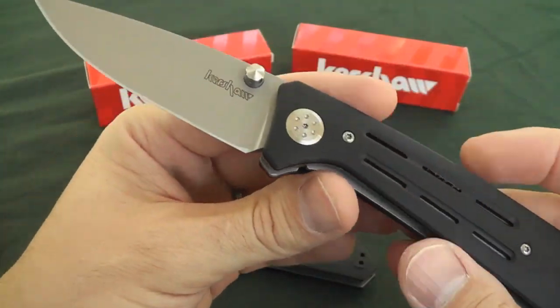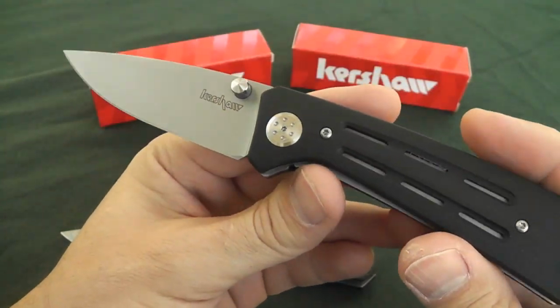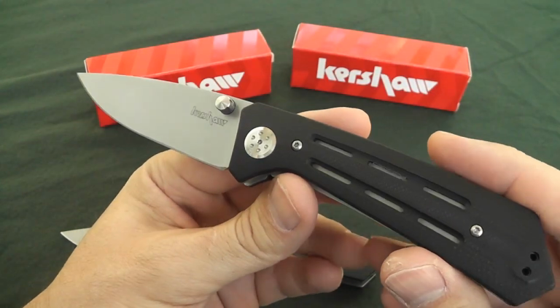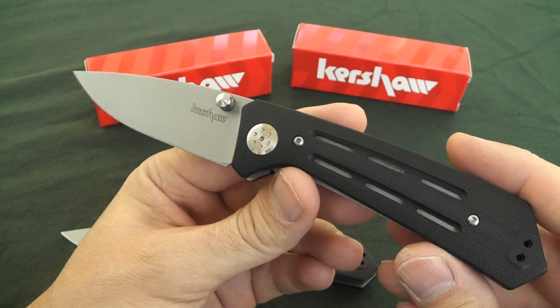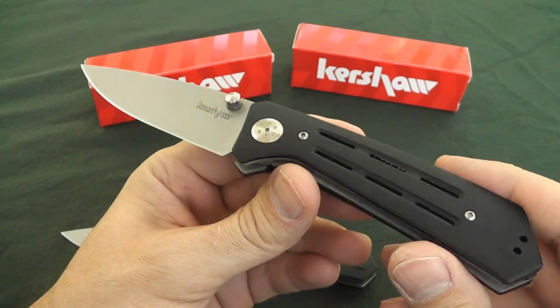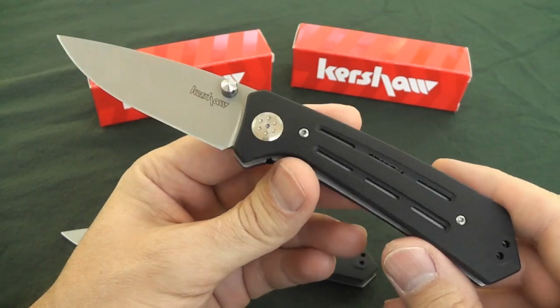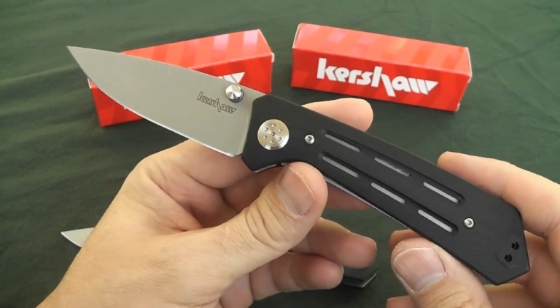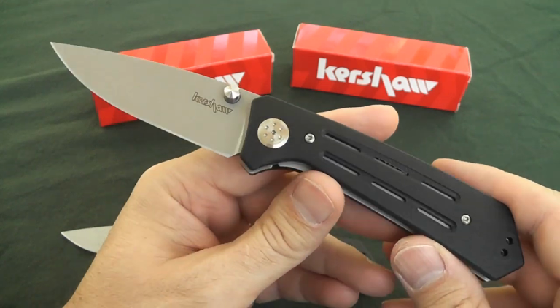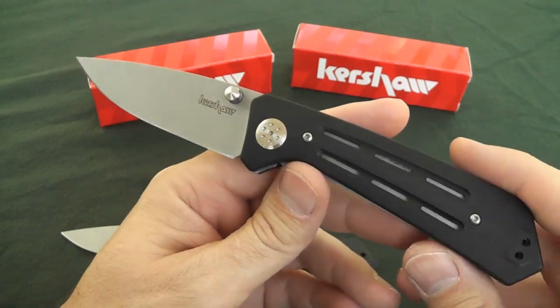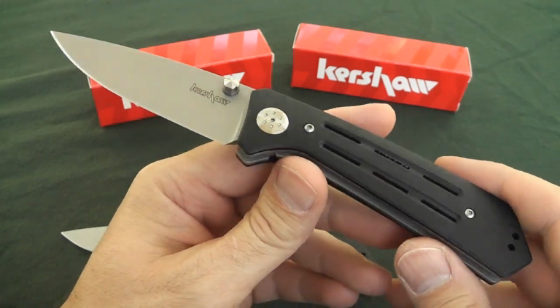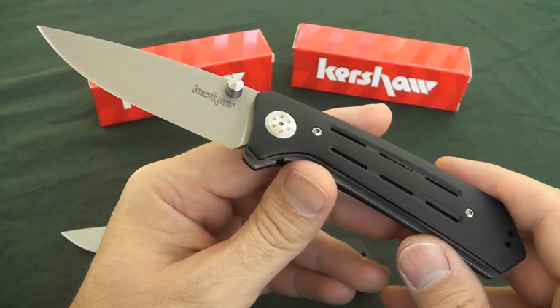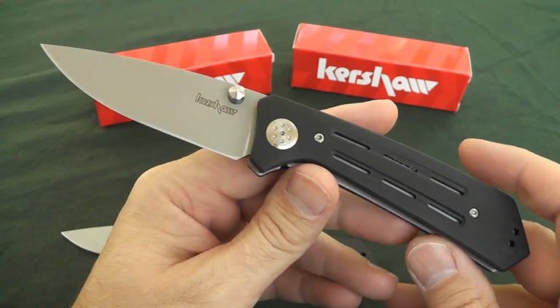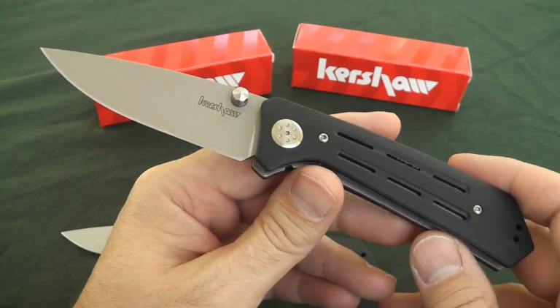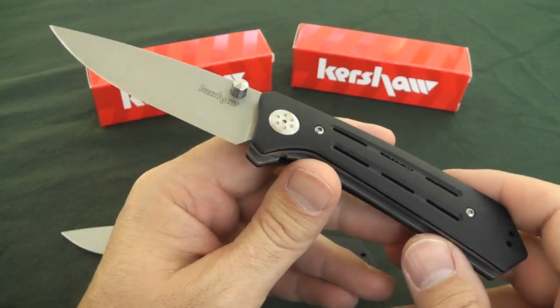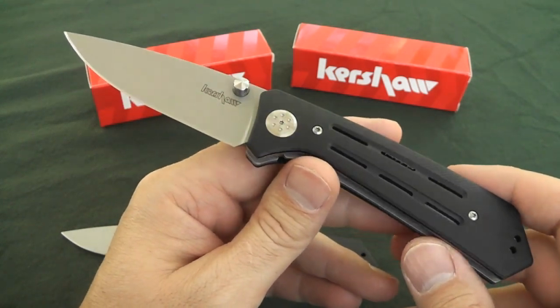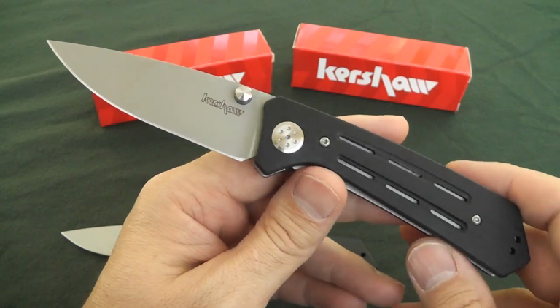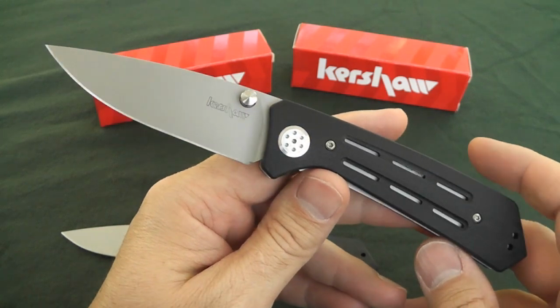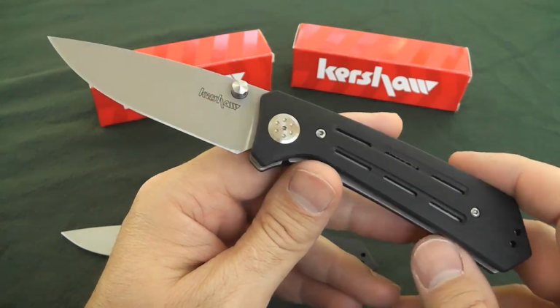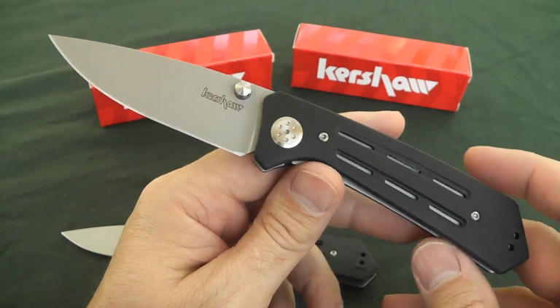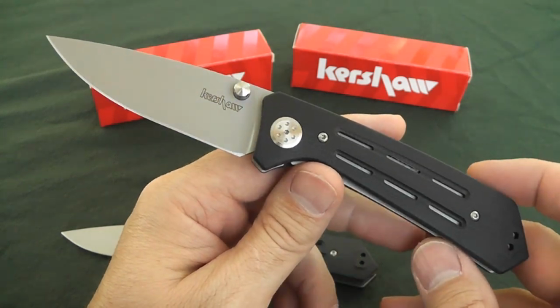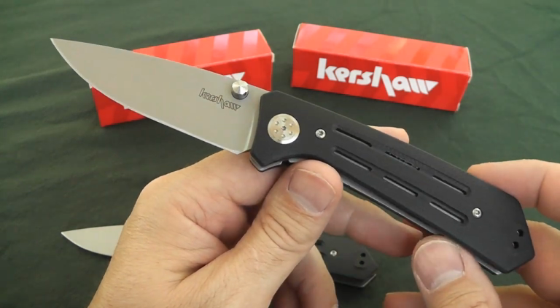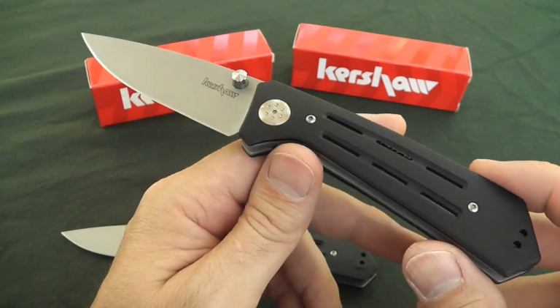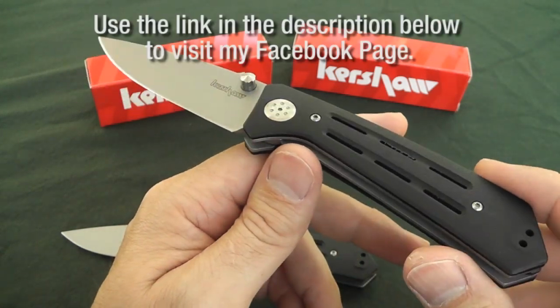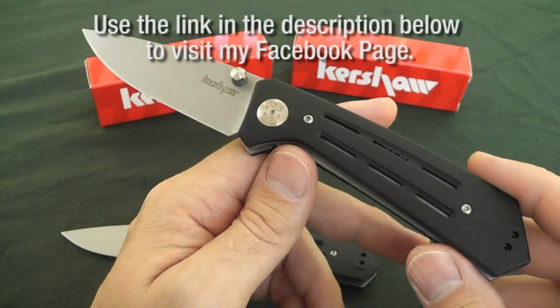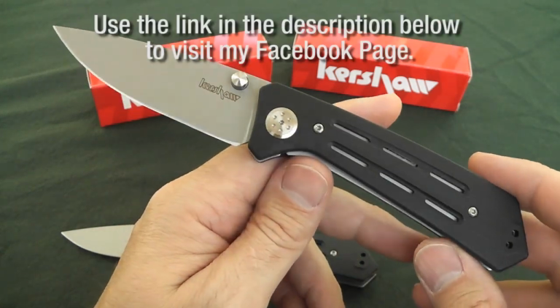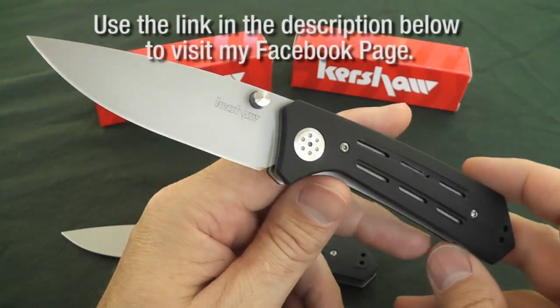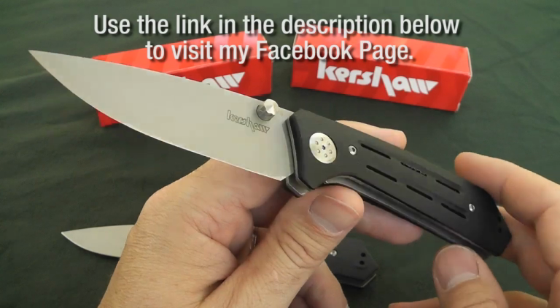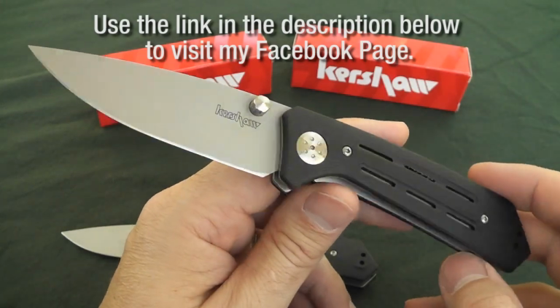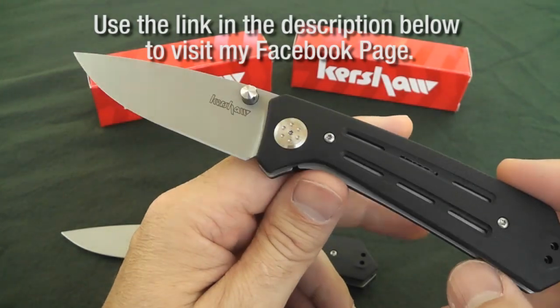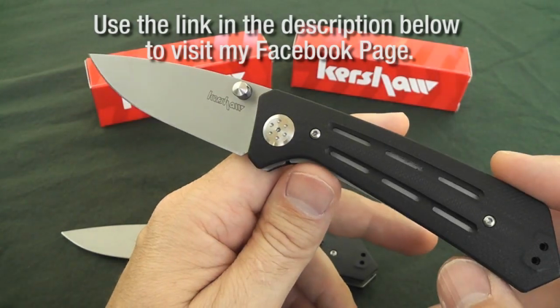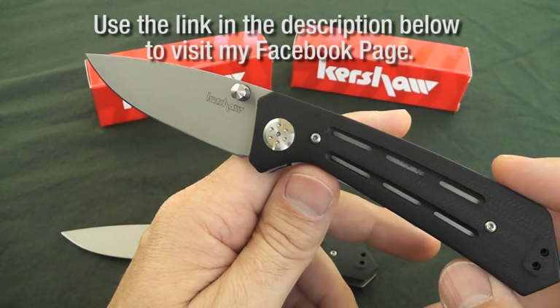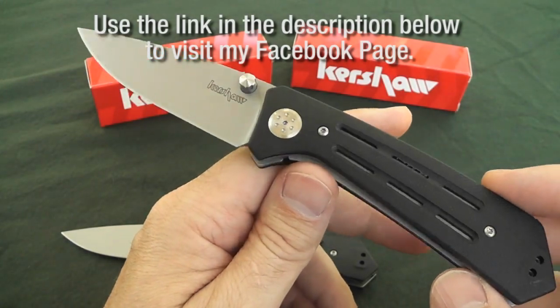As I mentioned, this is an overview because I have not carried or used either of these knives. In fact, I probably won't keep both of them, so head over to my Facebook page and see if one or both of them are for sale — I'll probably give you a really sweet deal on them.